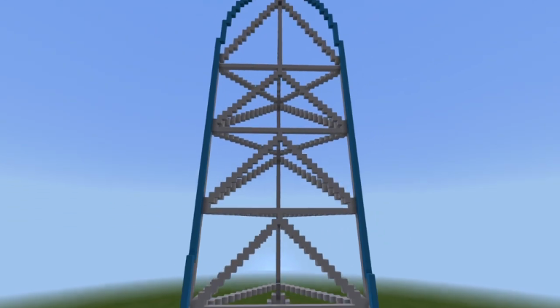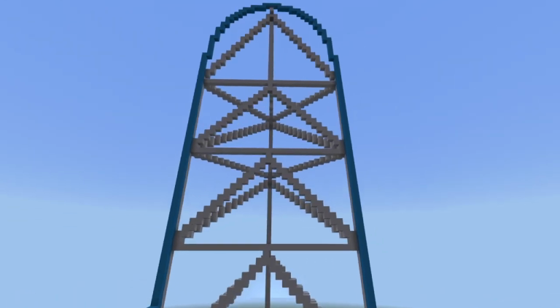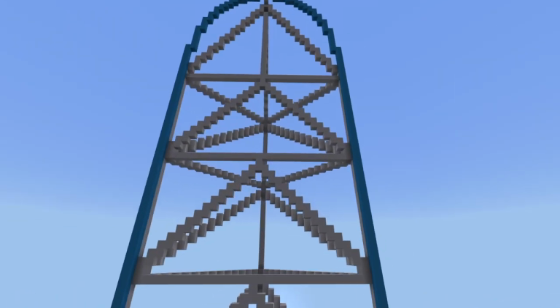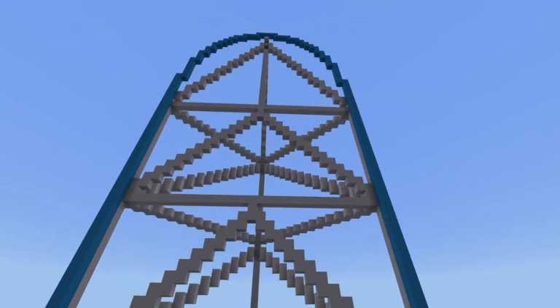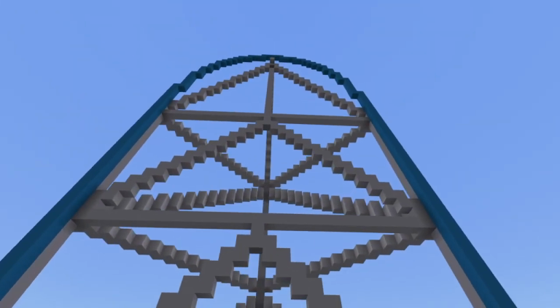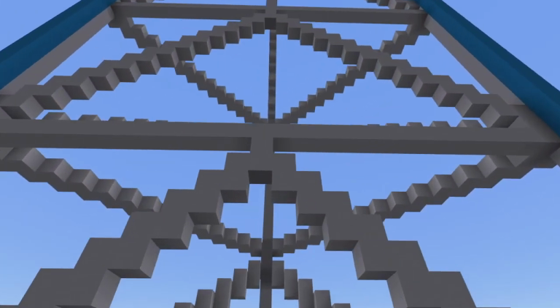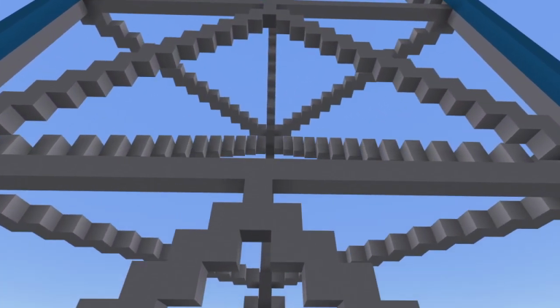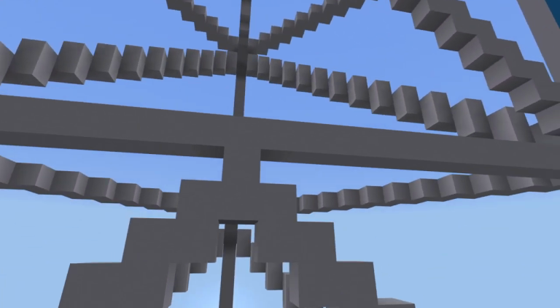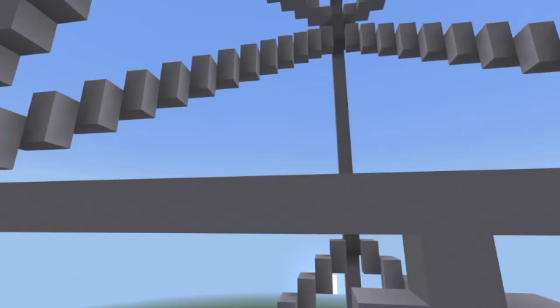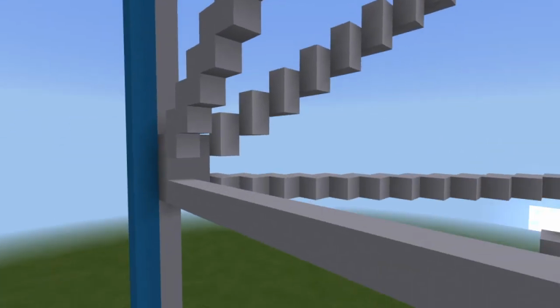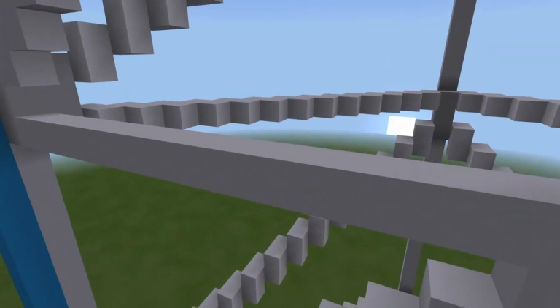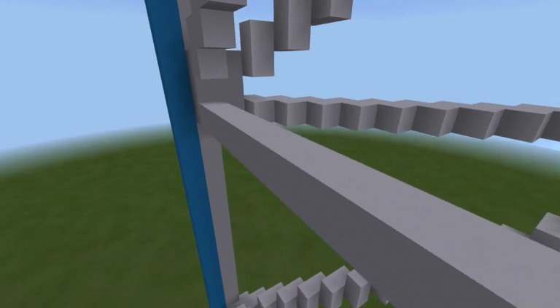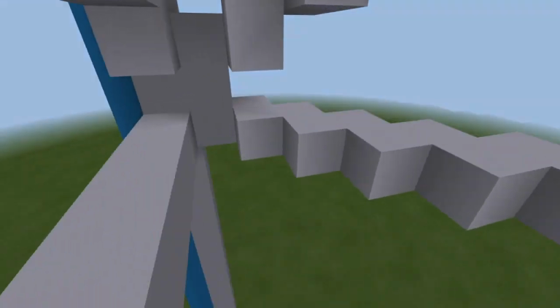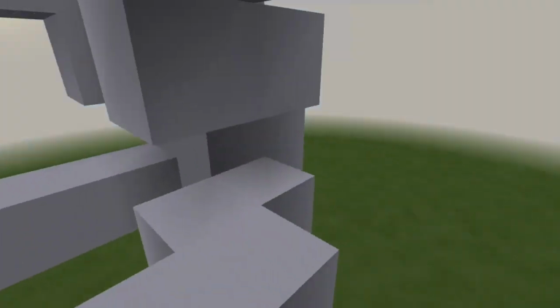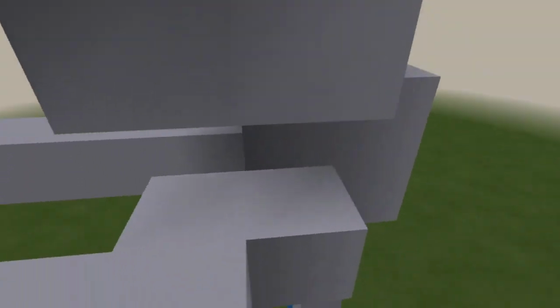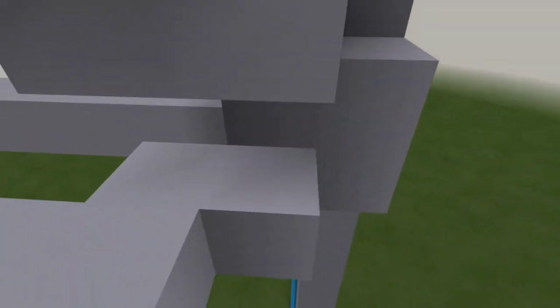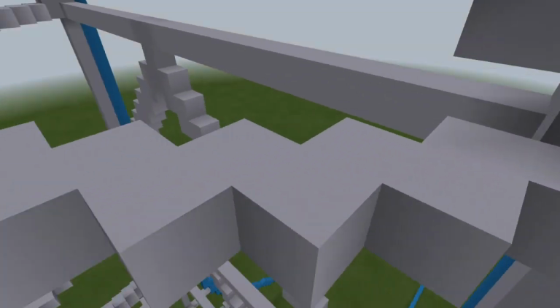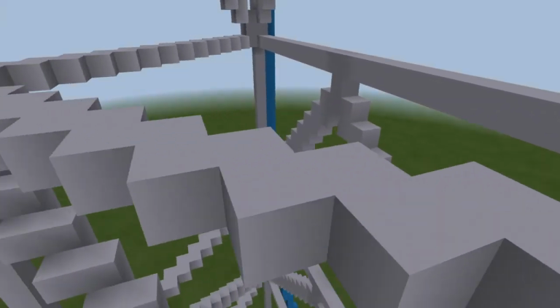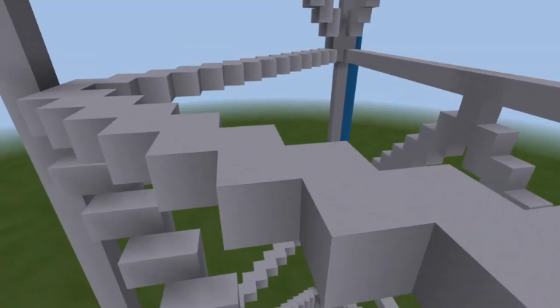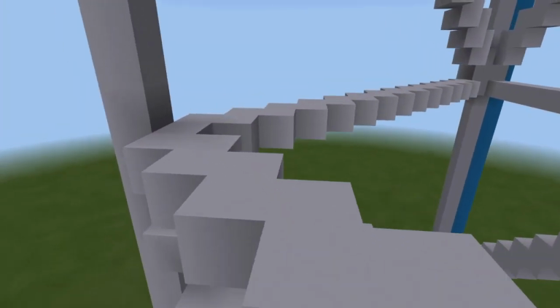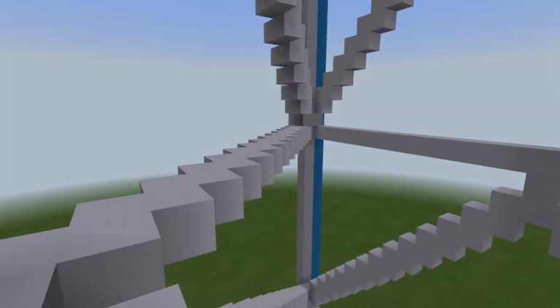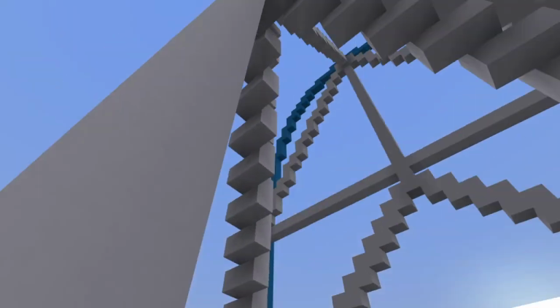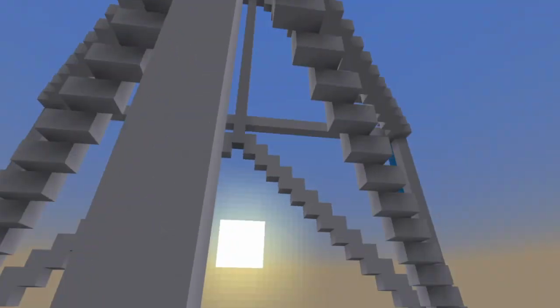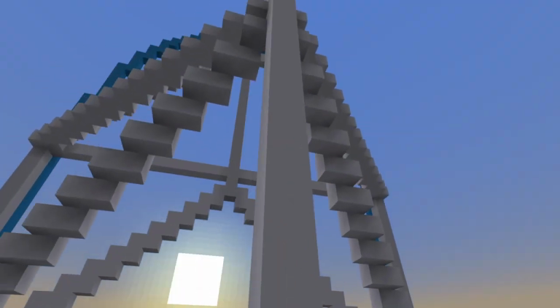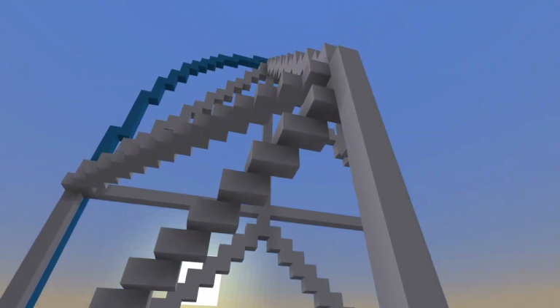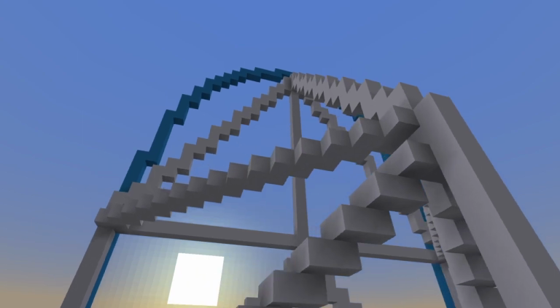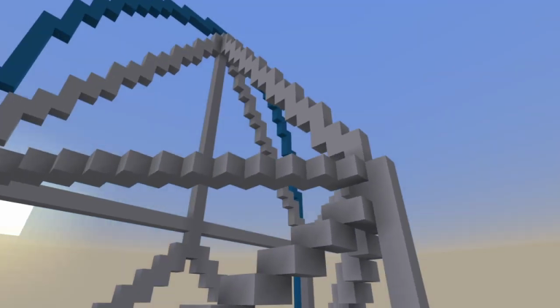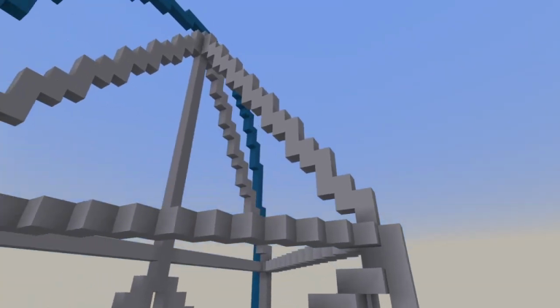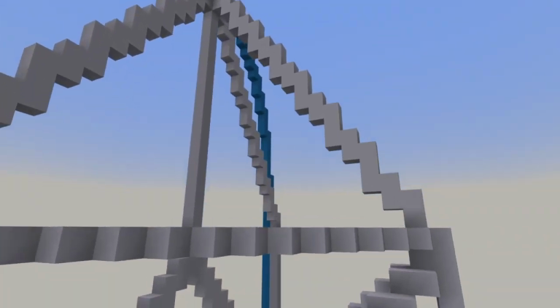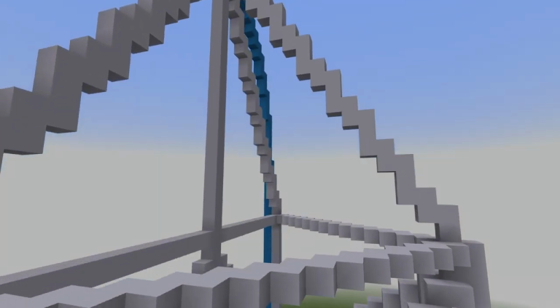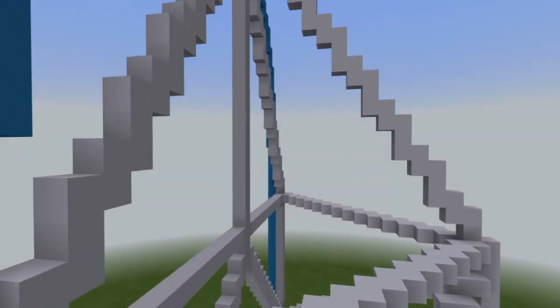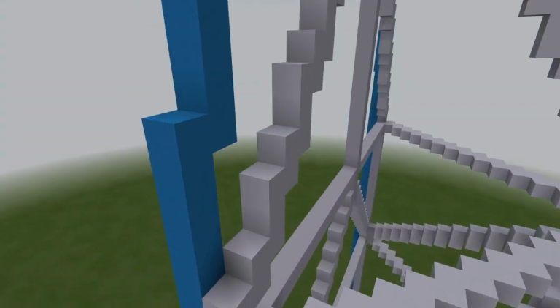So basically, you have a 33-block spread, right? And then you have to have this coming out of it — a beam — and you pretty much just copy that. At the top, you want to do this type of texture.